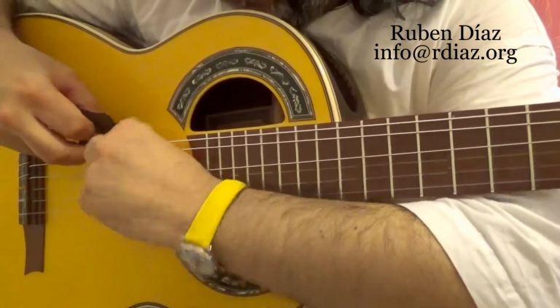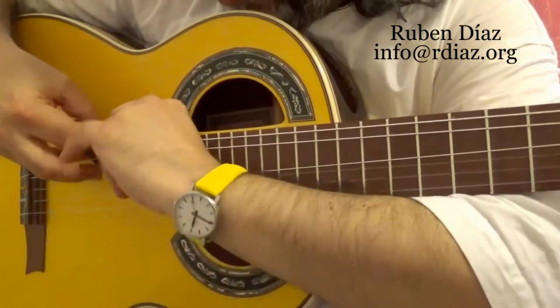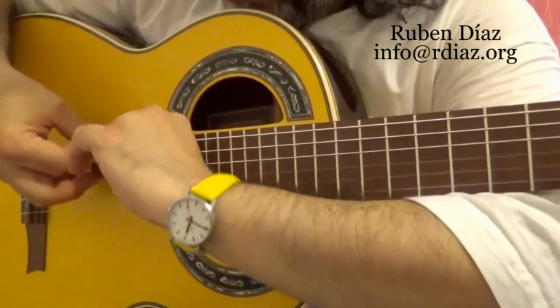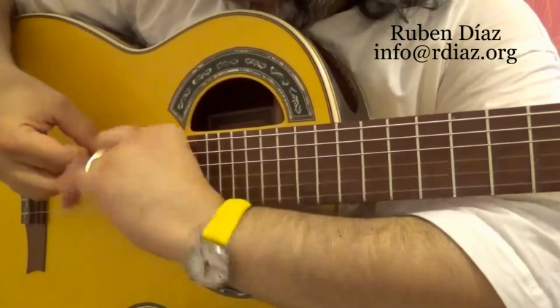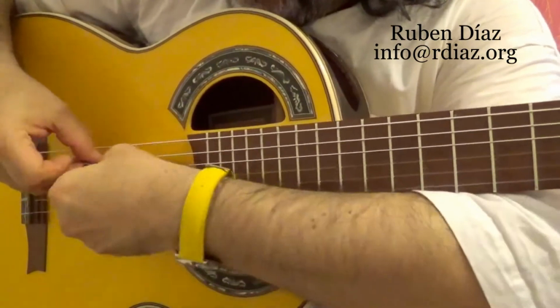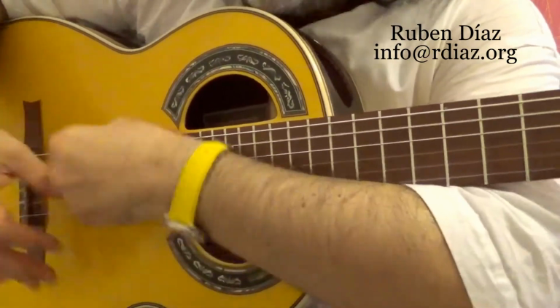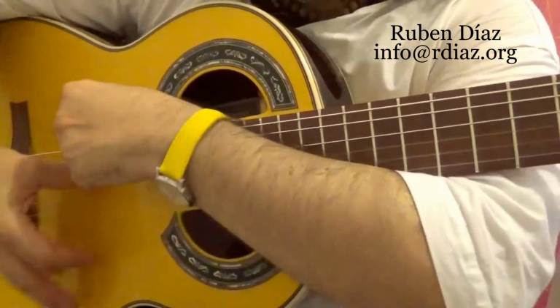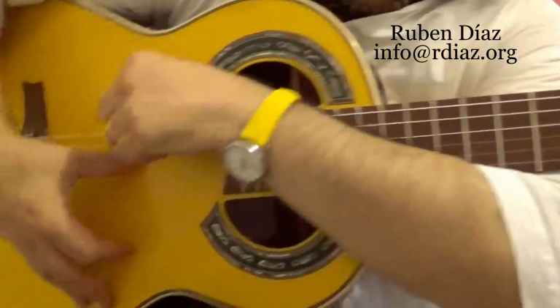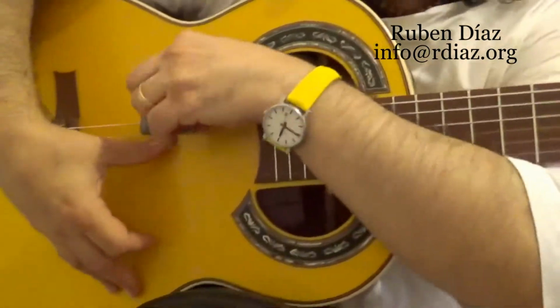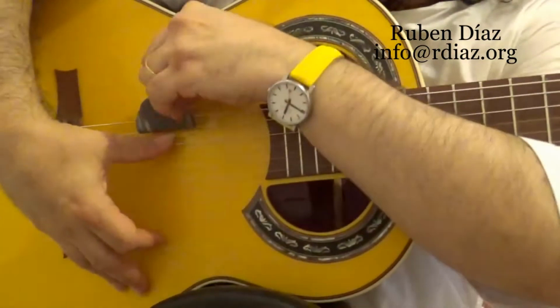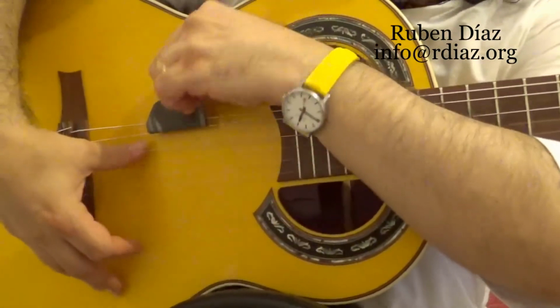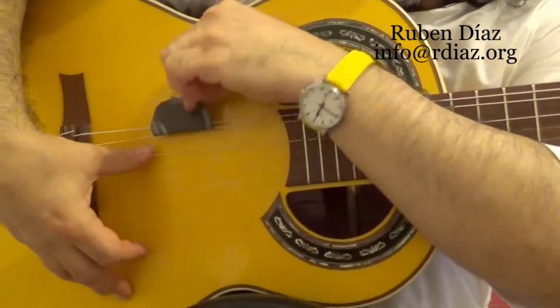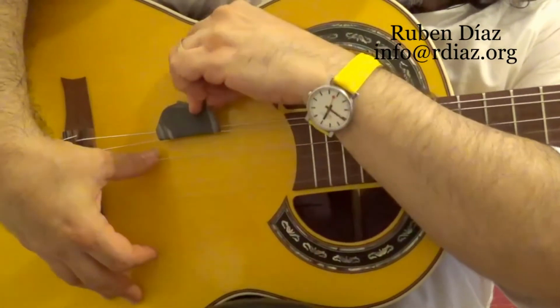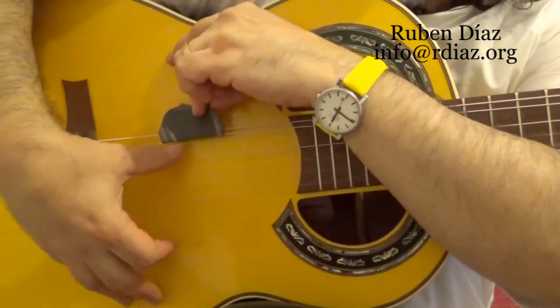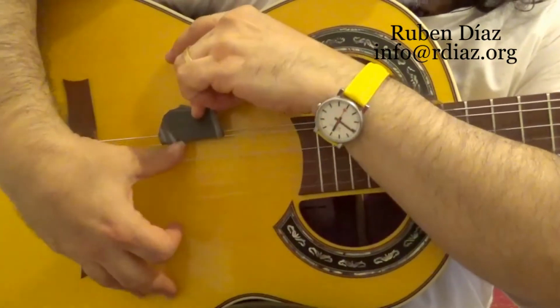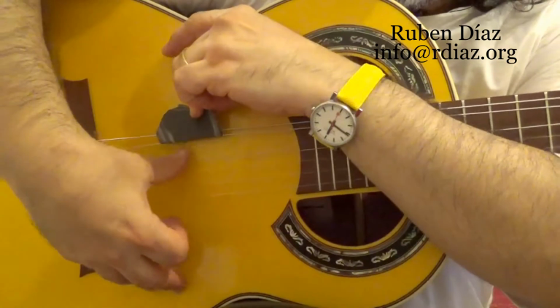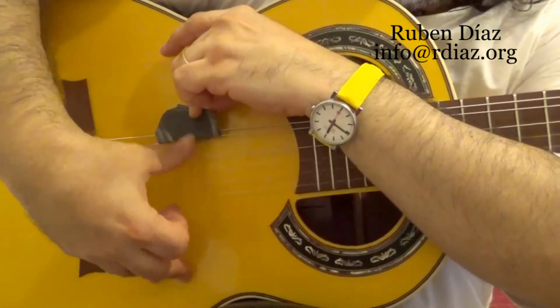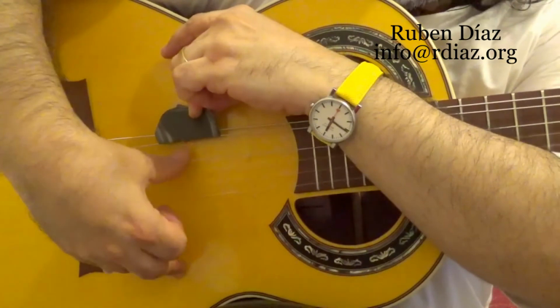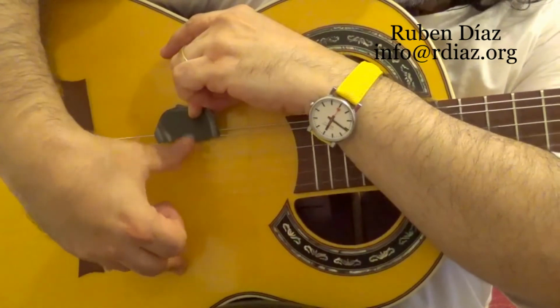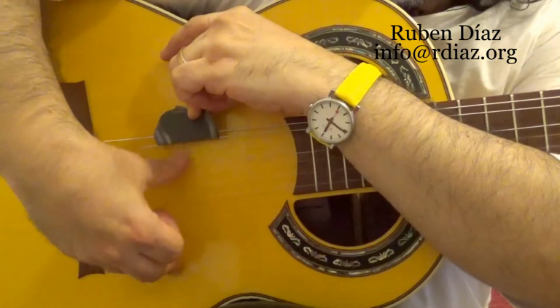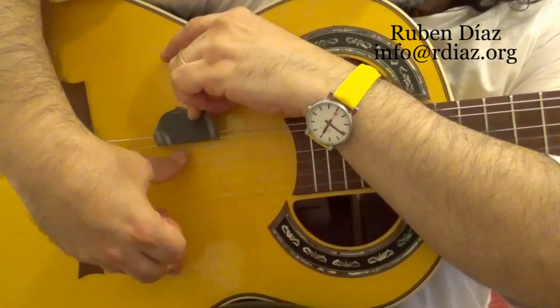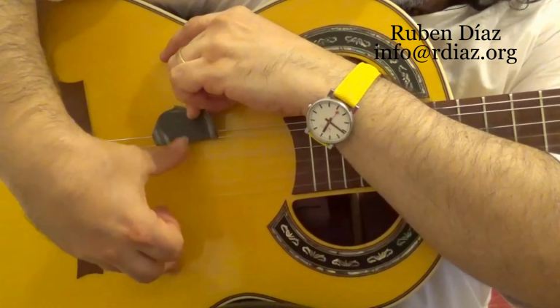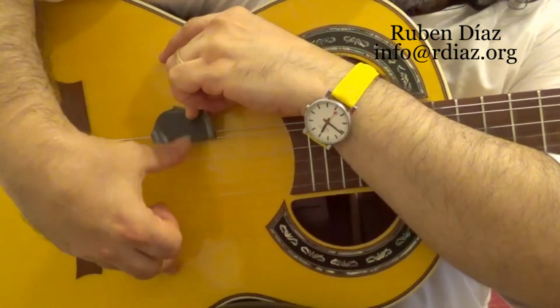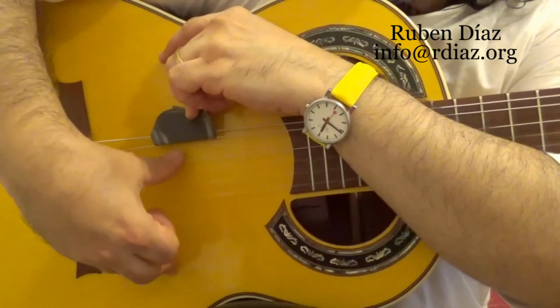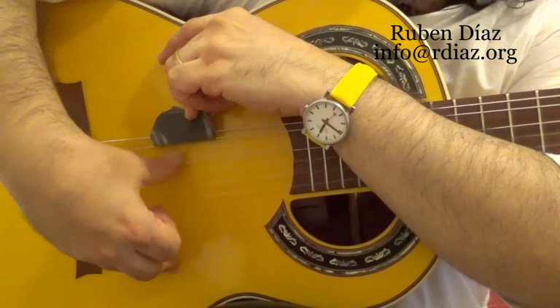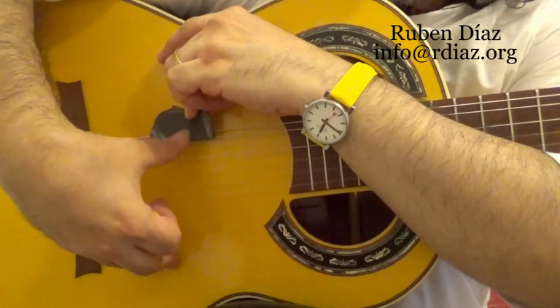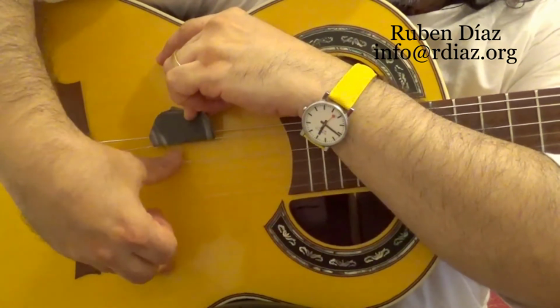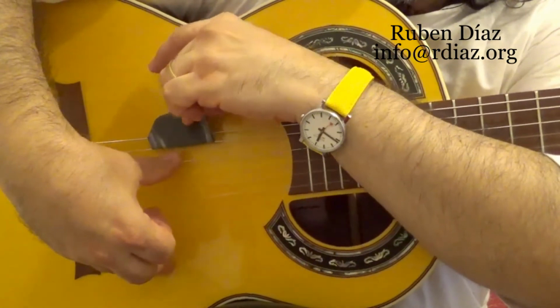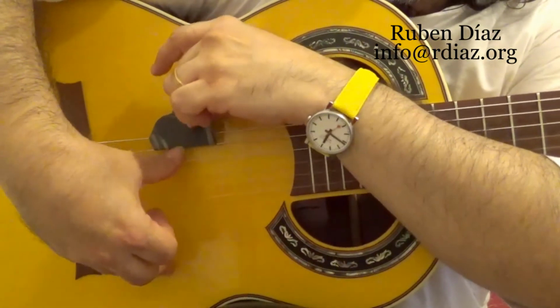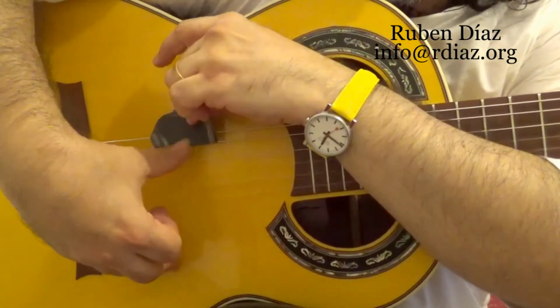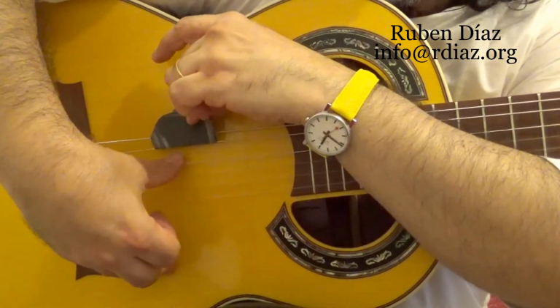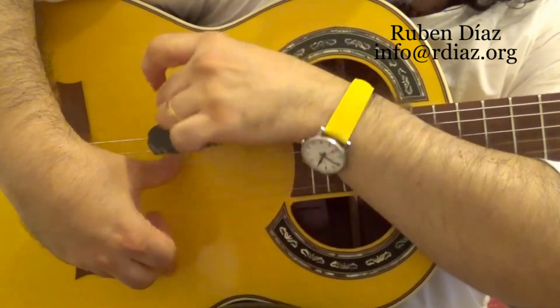For the thumb we will do also like this. Then we will move it with the top here like this with the fifth string.